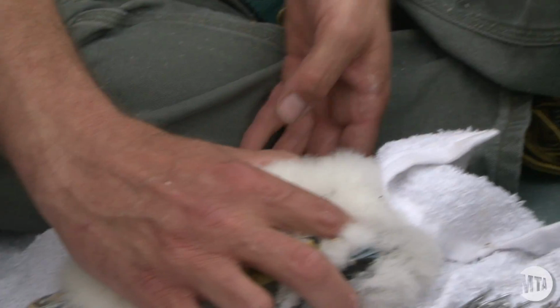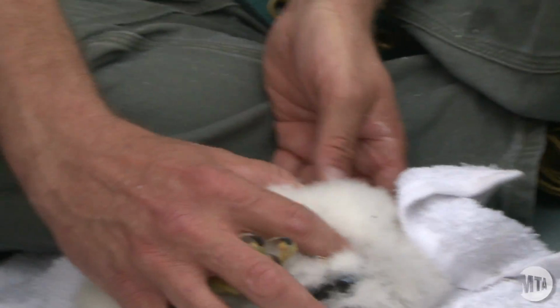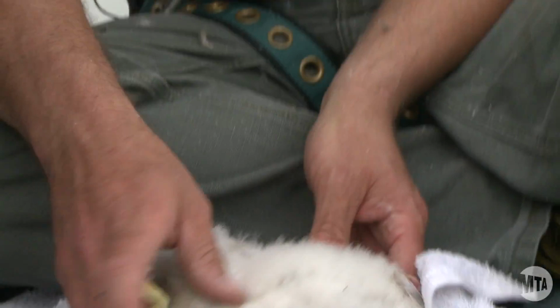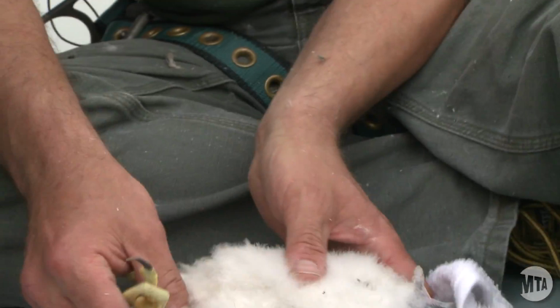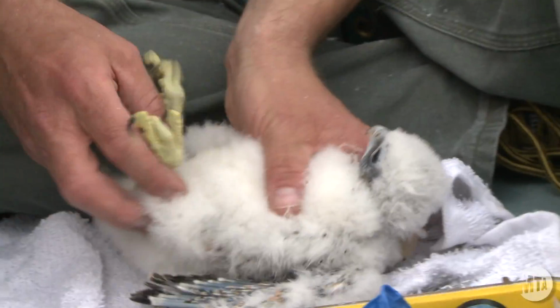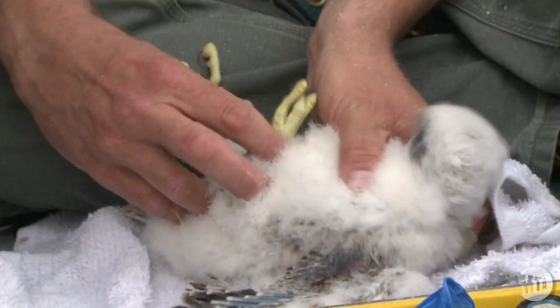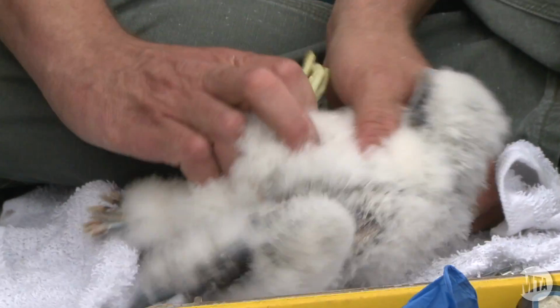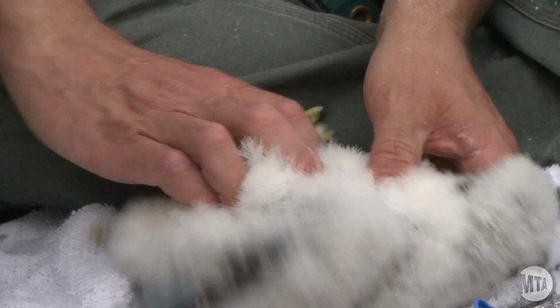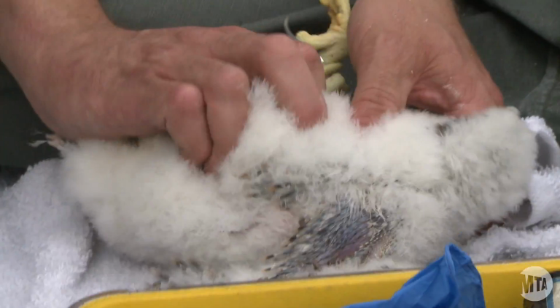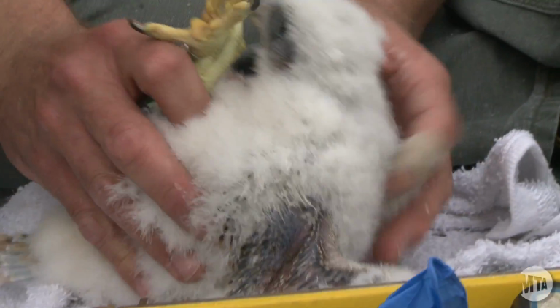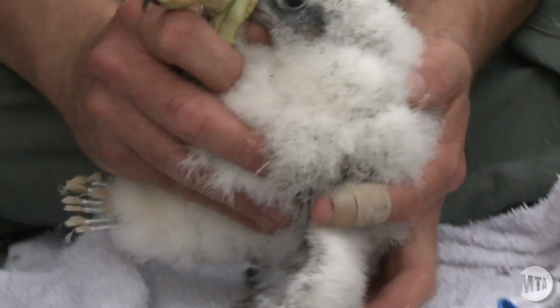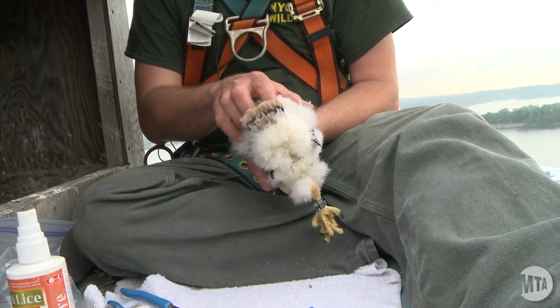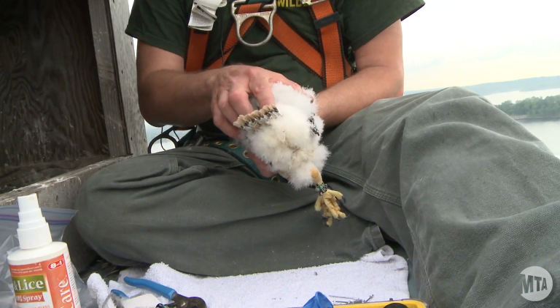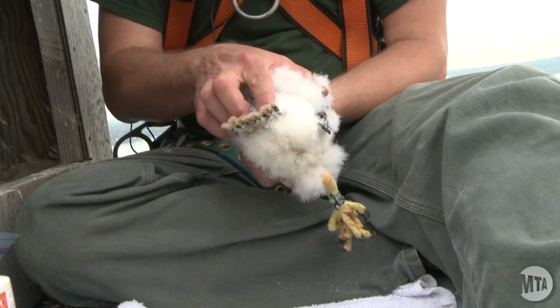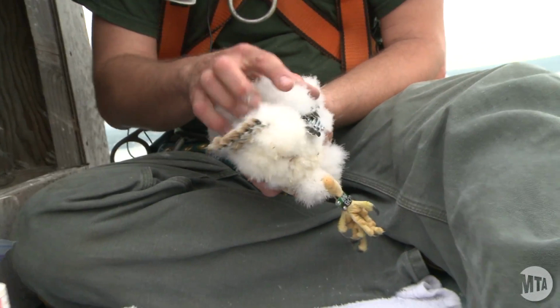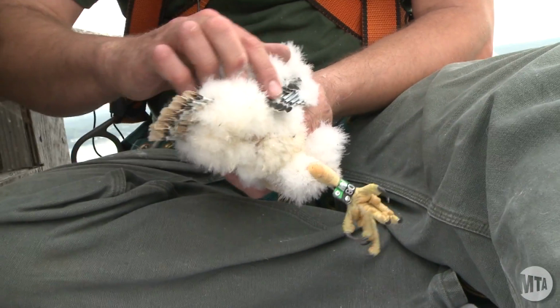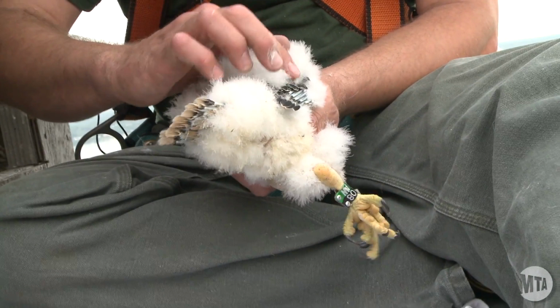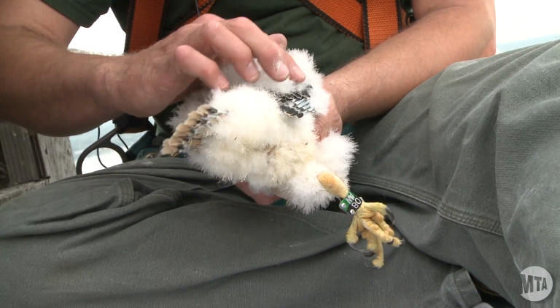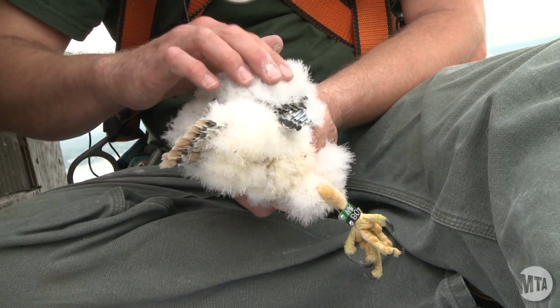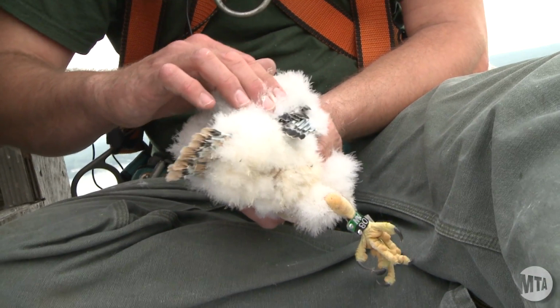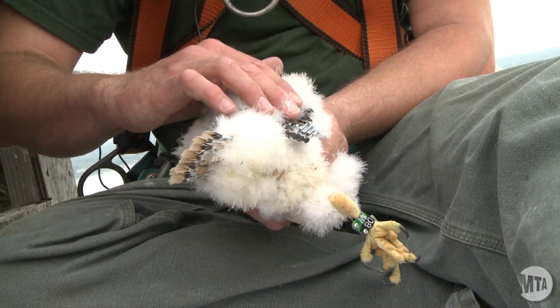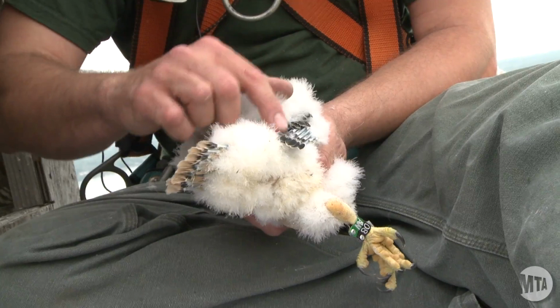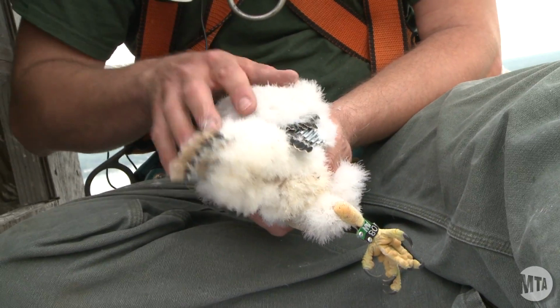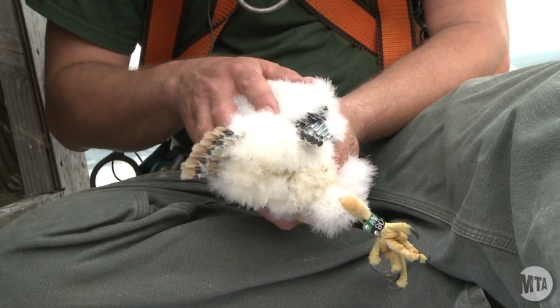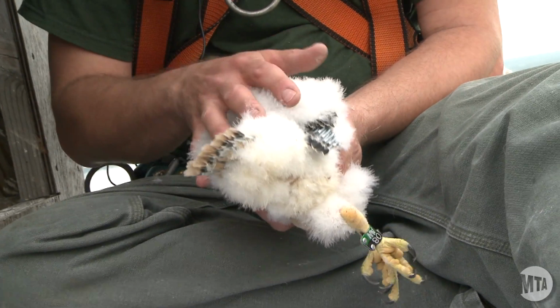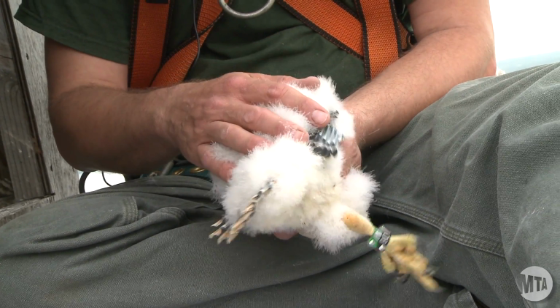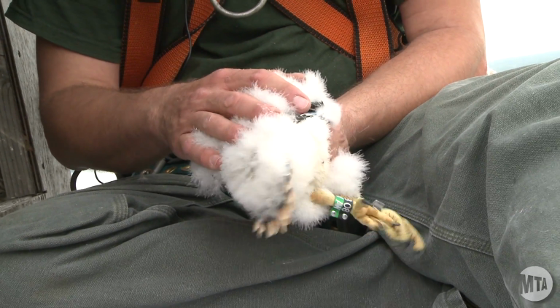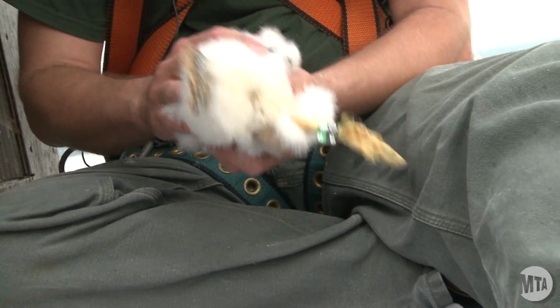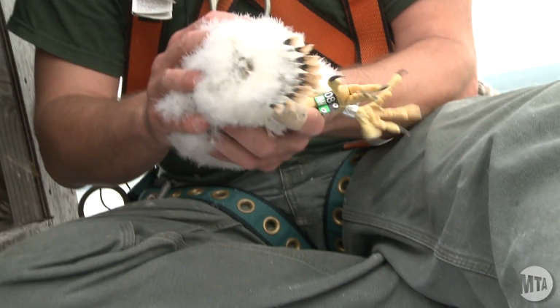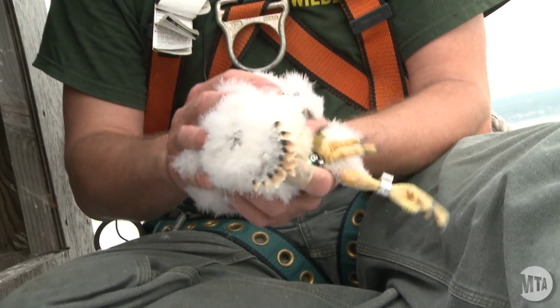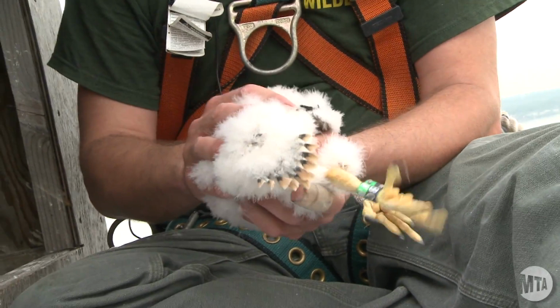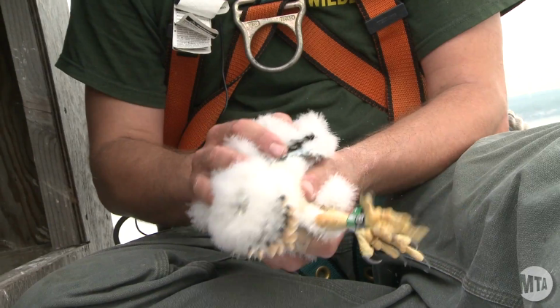You can see here with the falcons at just about three weeks of age, you can see where the tail feathers and the wing flight feathers are all just starting to emerge. And in three weeks from now, they'll be as big as an adult and ready to fly.